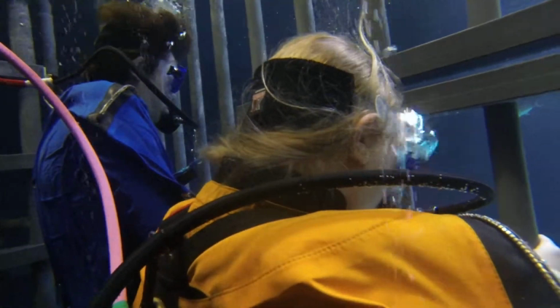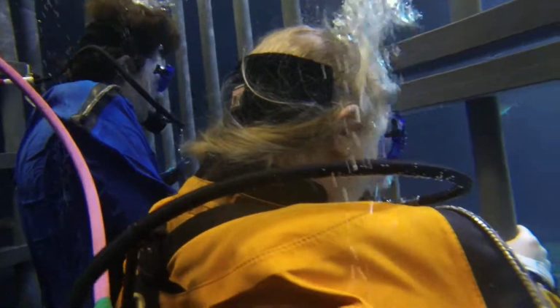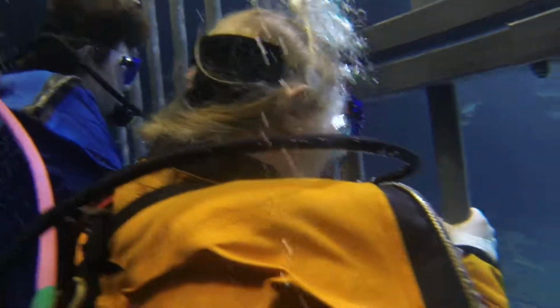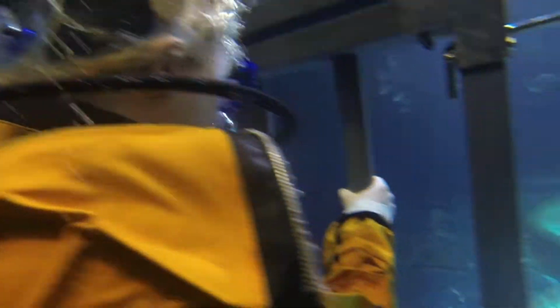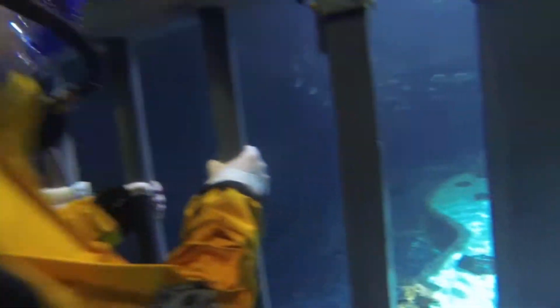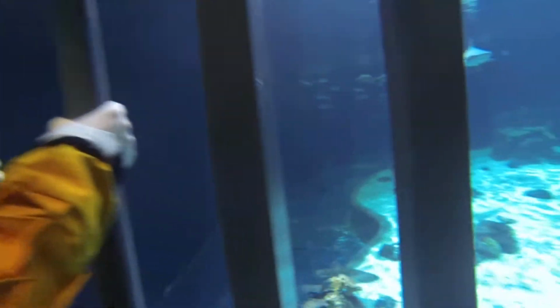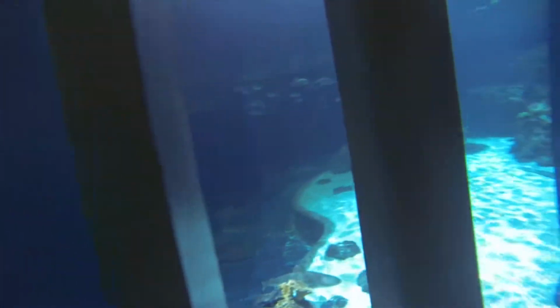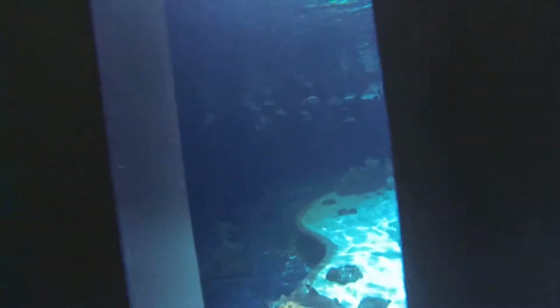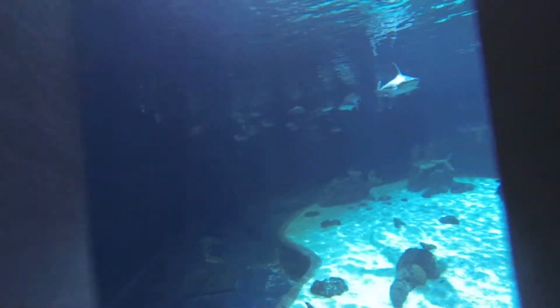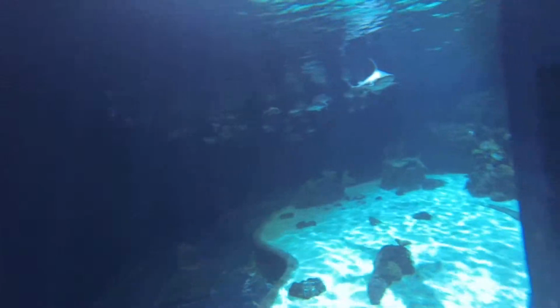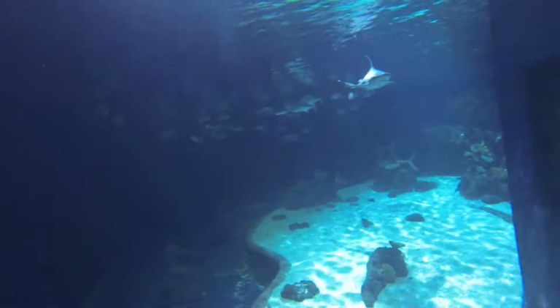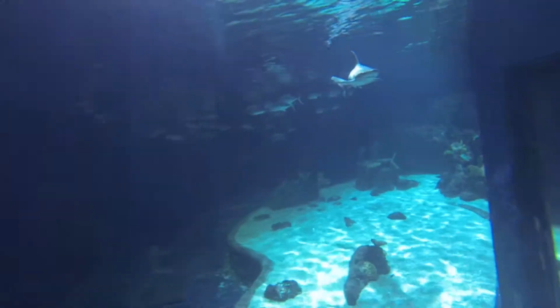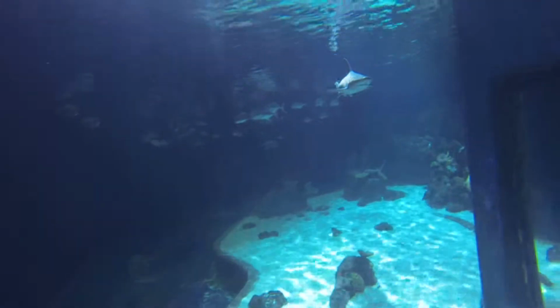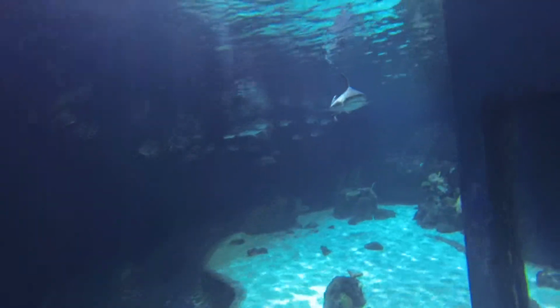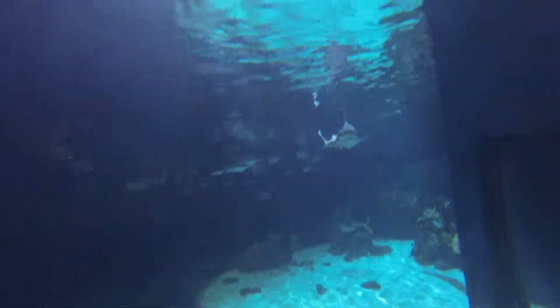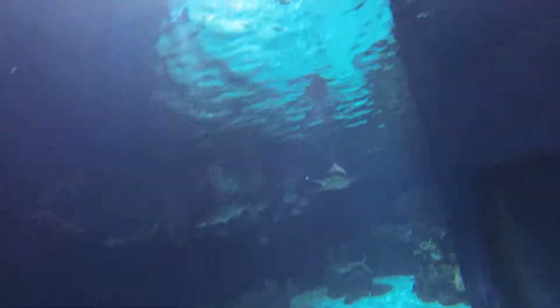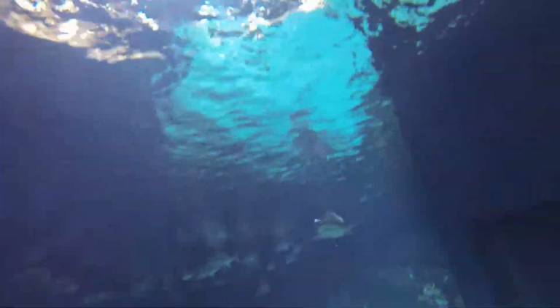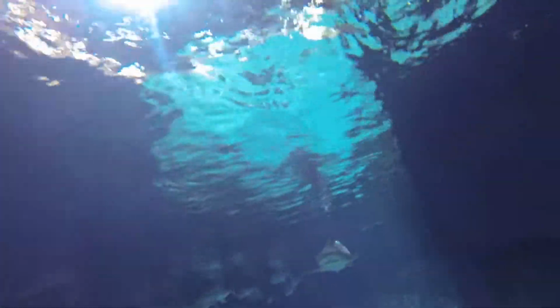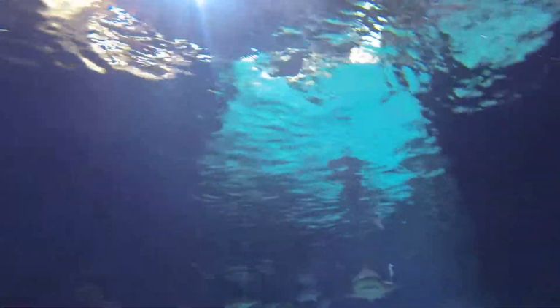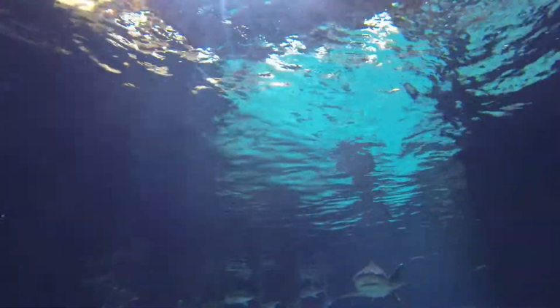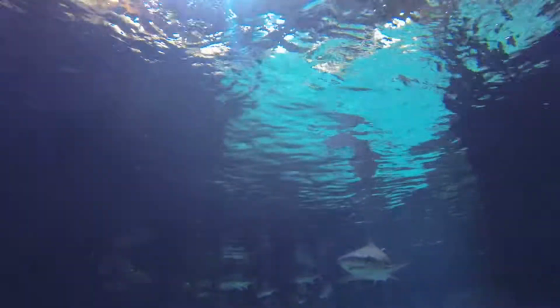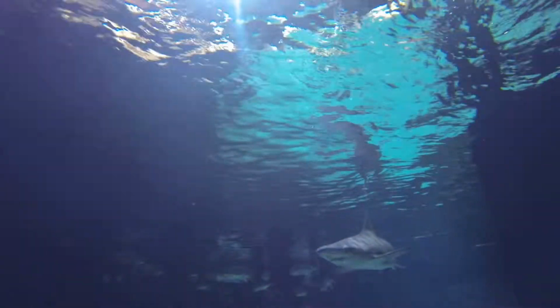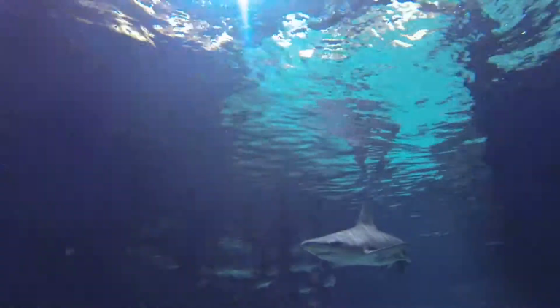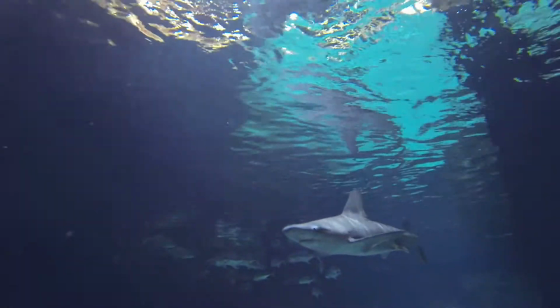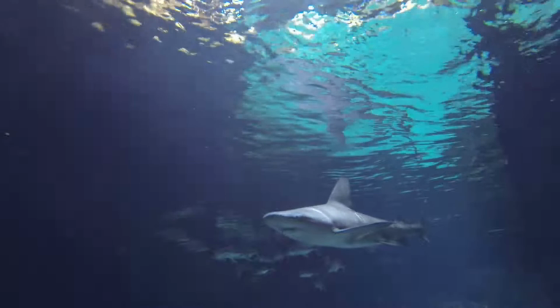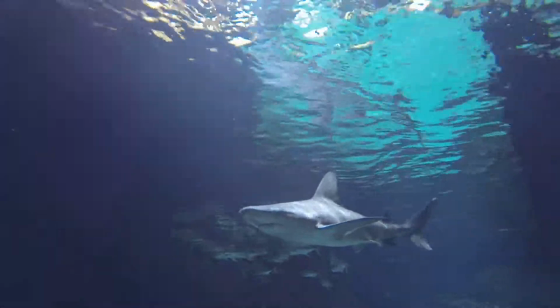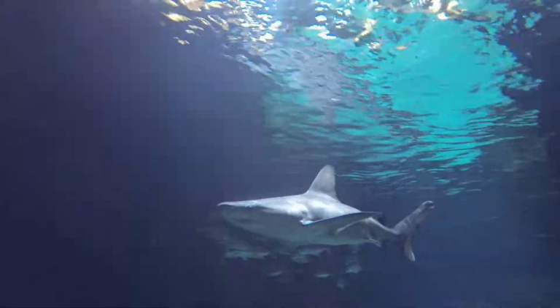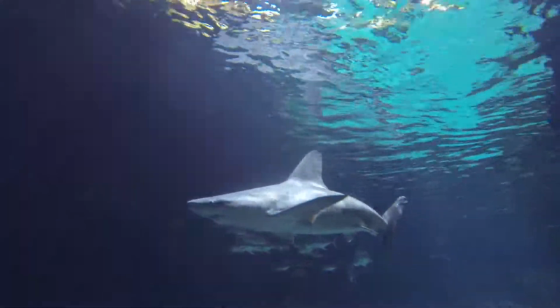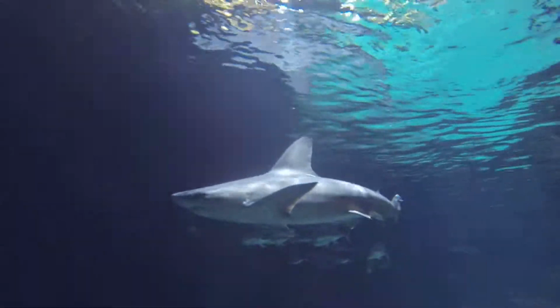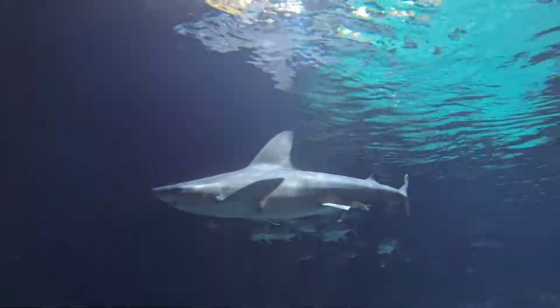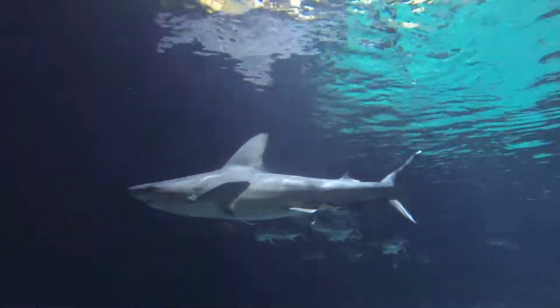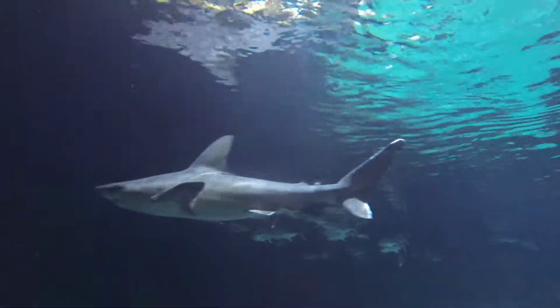So coming across right now, this is our little boy. You can pick him out — he's quite a bit smaller. He's also got white scar tissue on the very top of his tail.